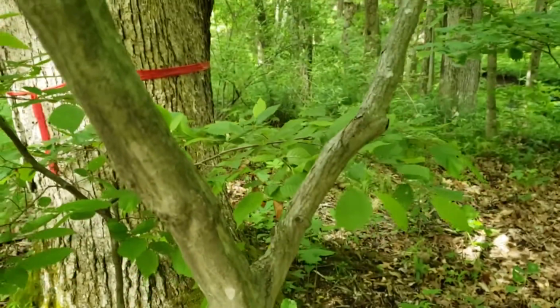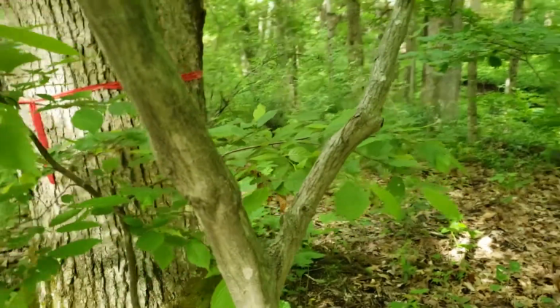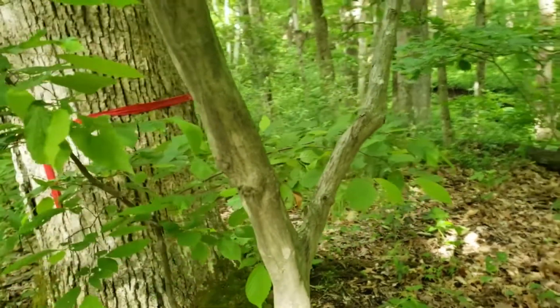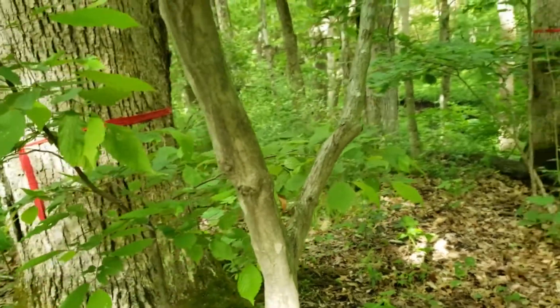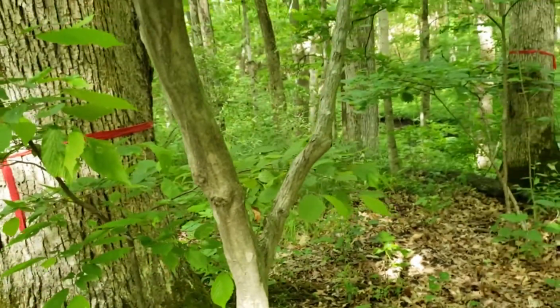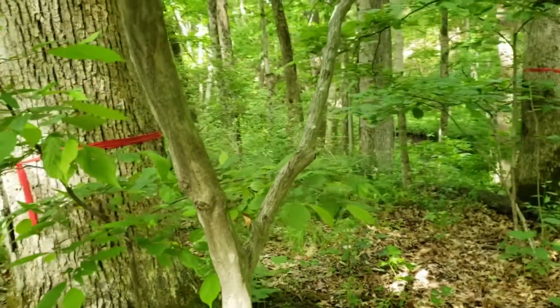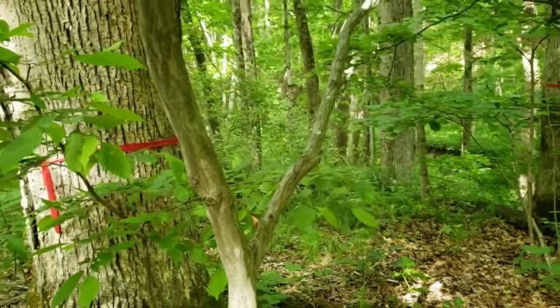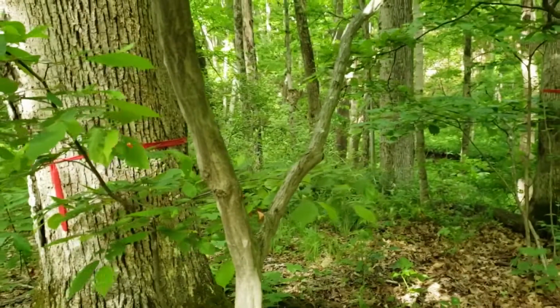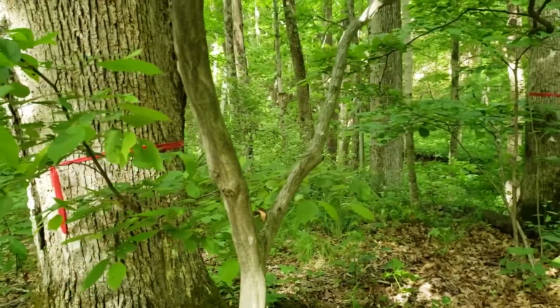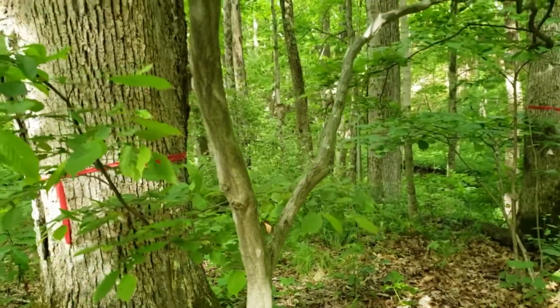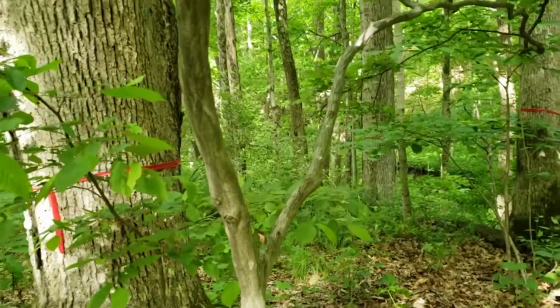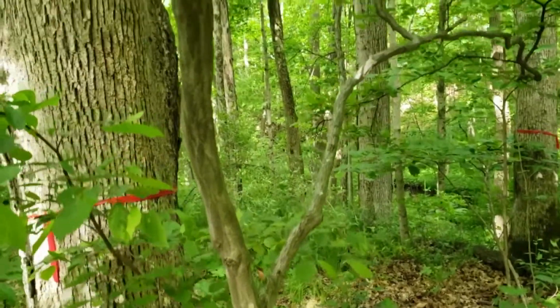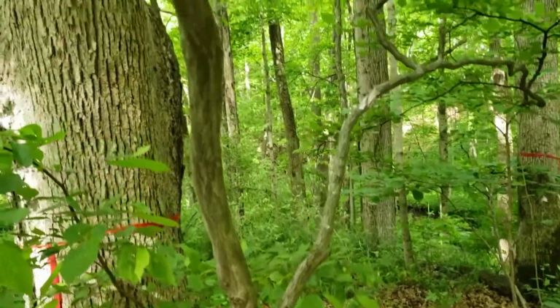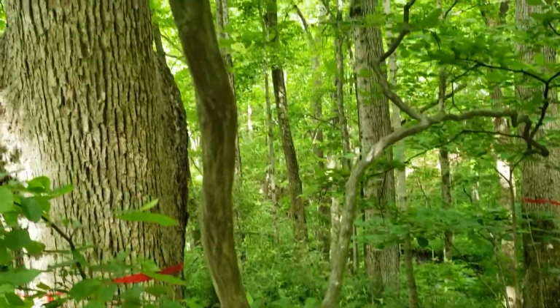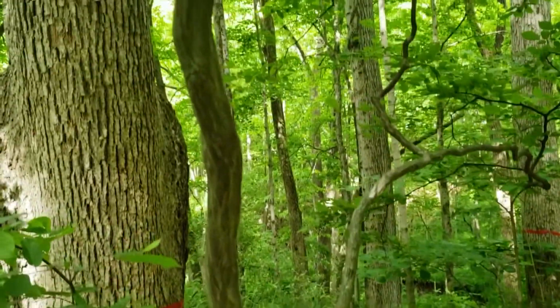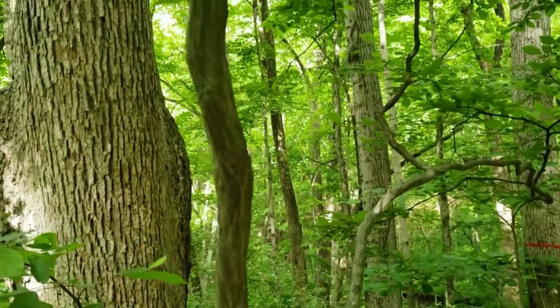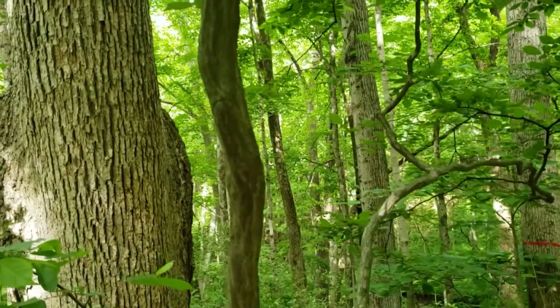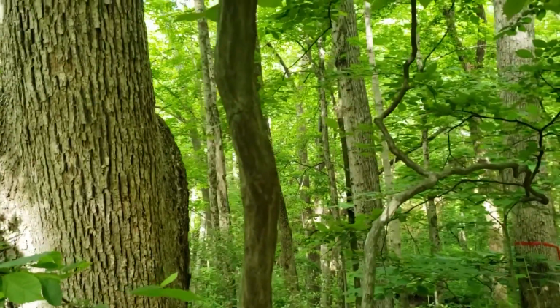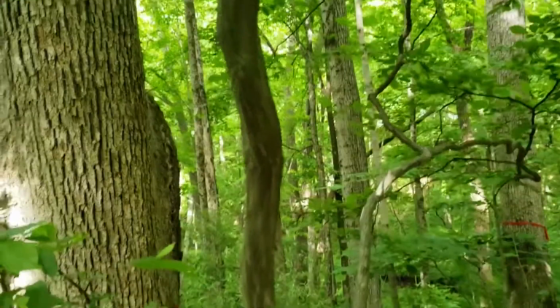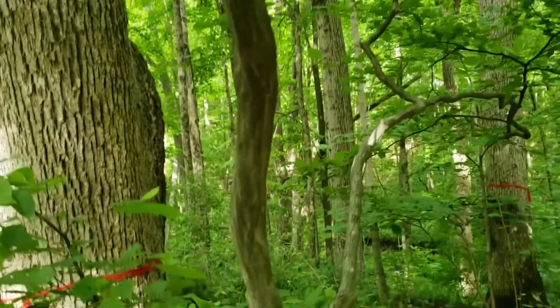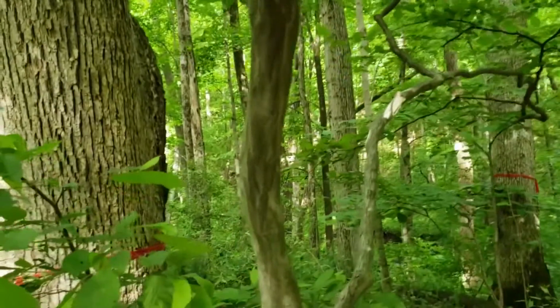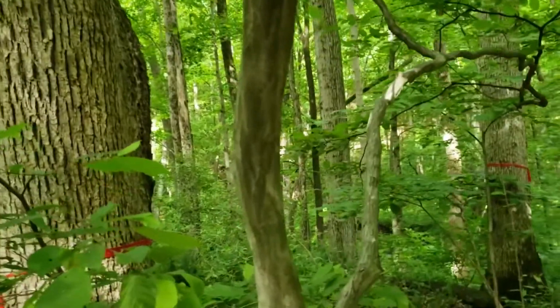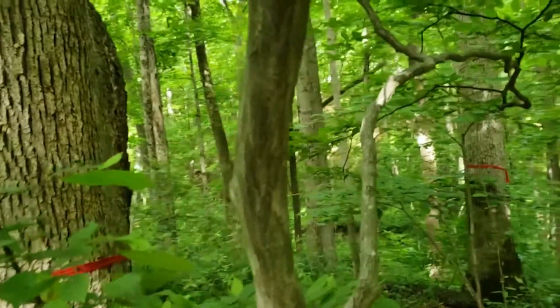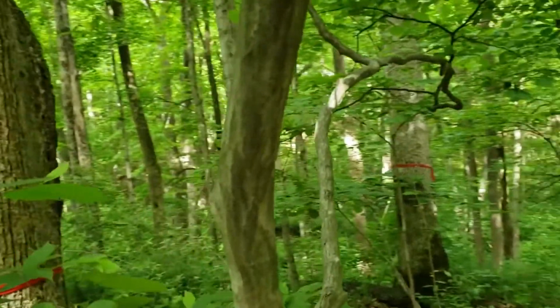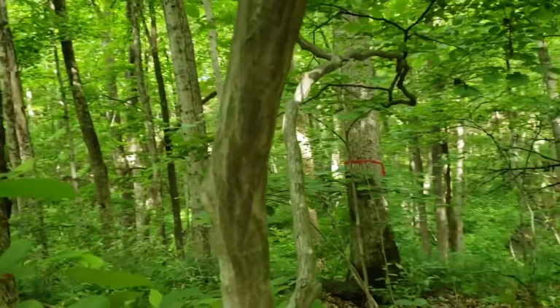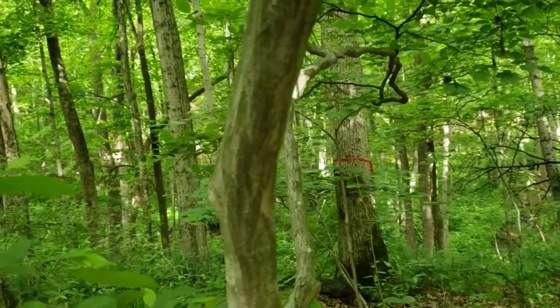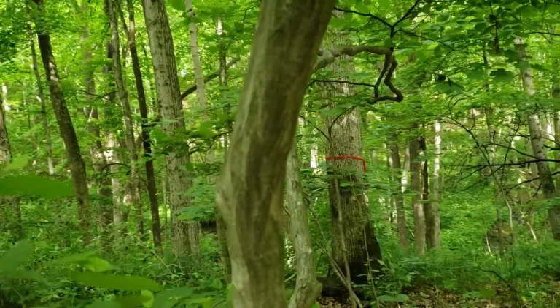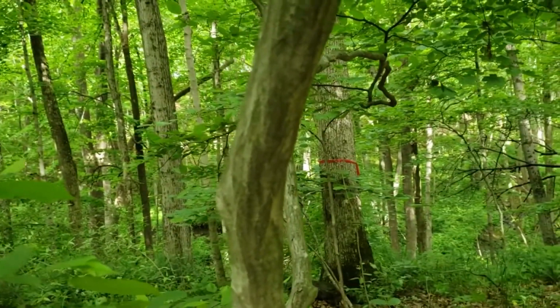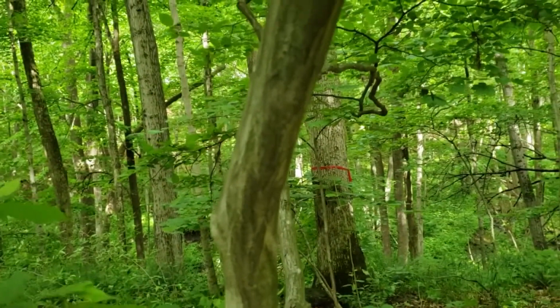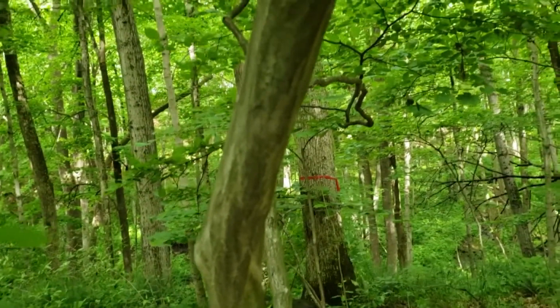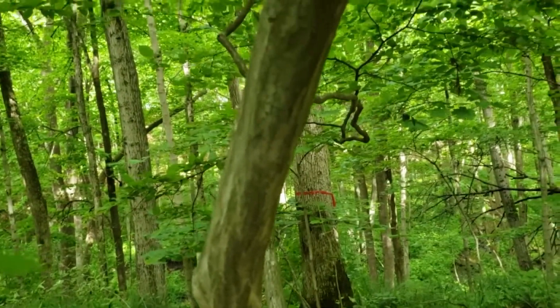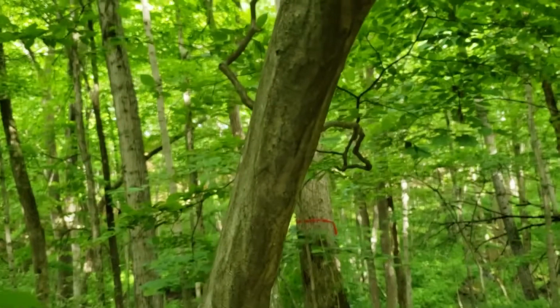It's a common denizen of our understory forests, found in a variety of sites, very tolerant of shade, and also has very dense wood. It has a cousin with shreddy bark called ironwood that's well named because the wood is very dense and hard as well.